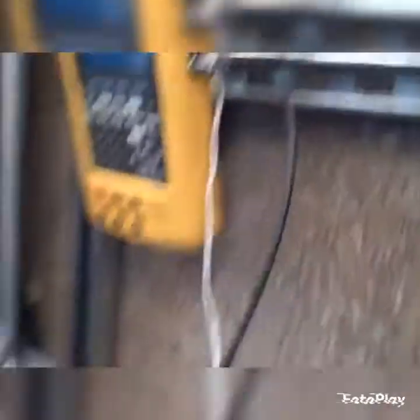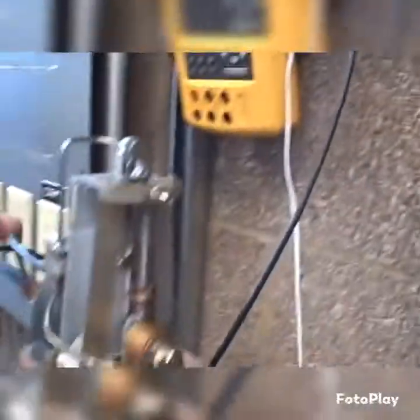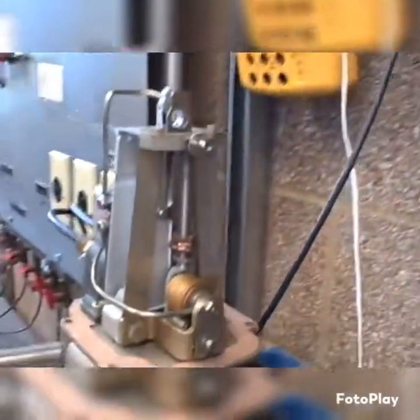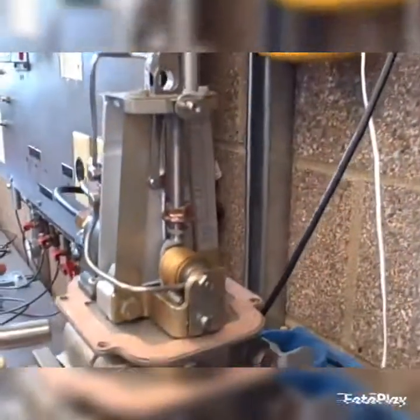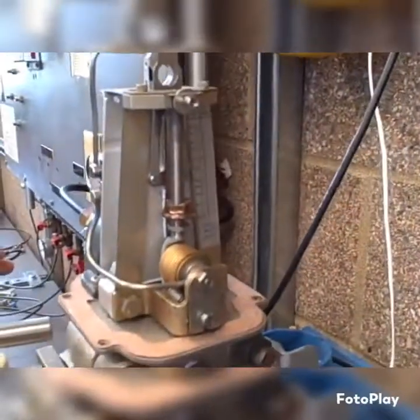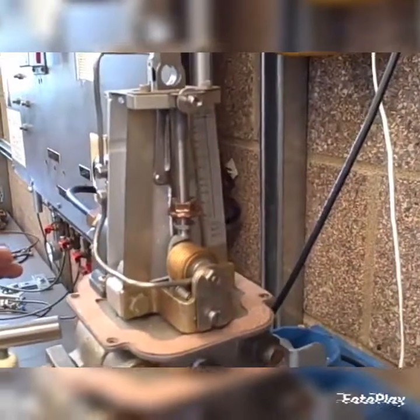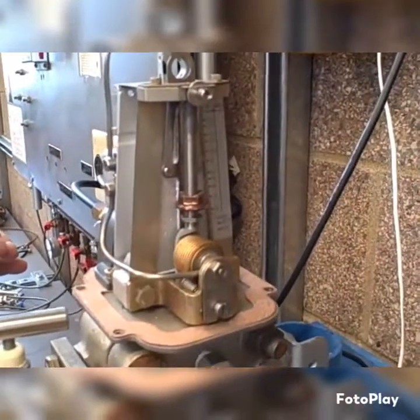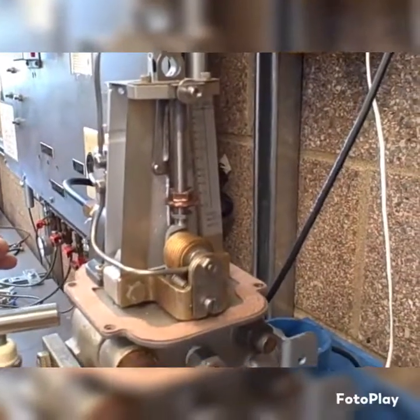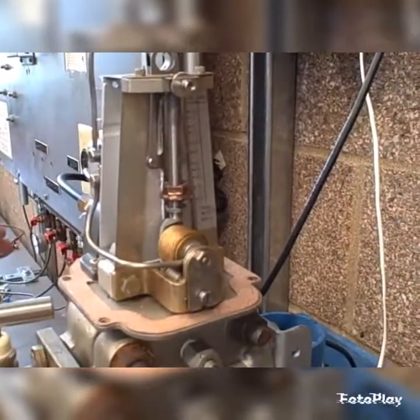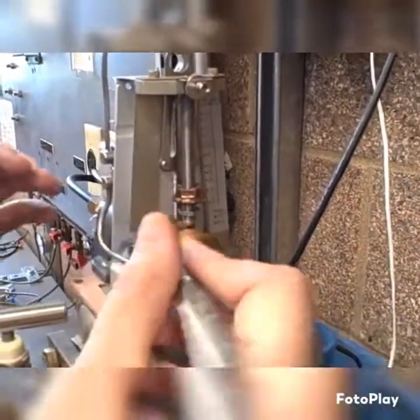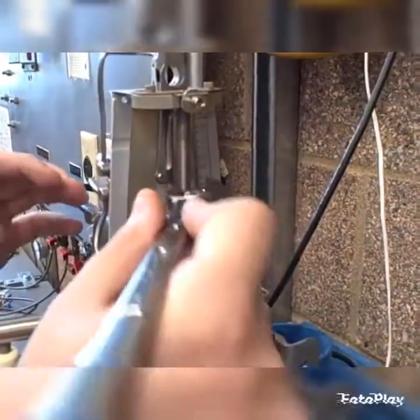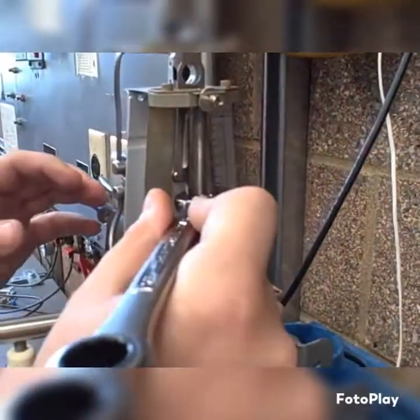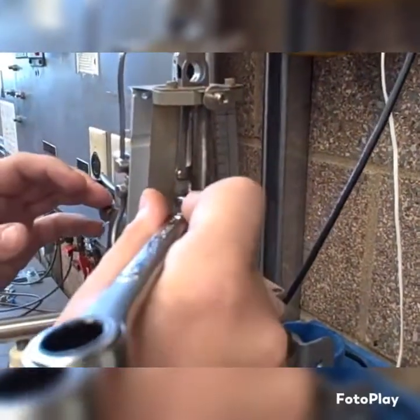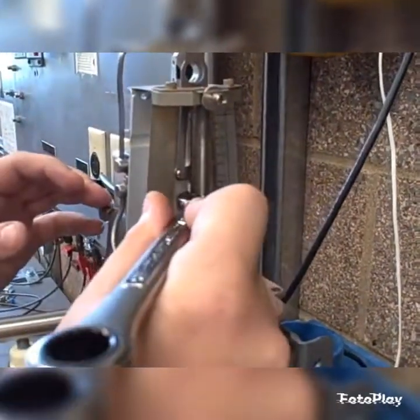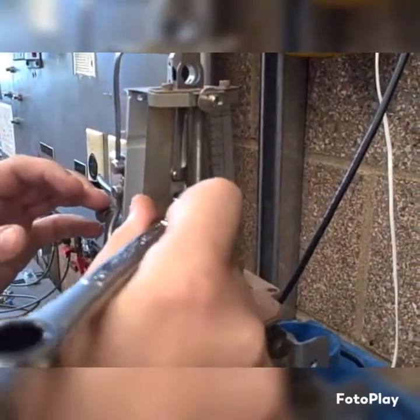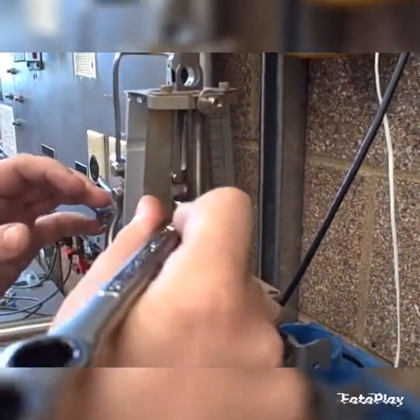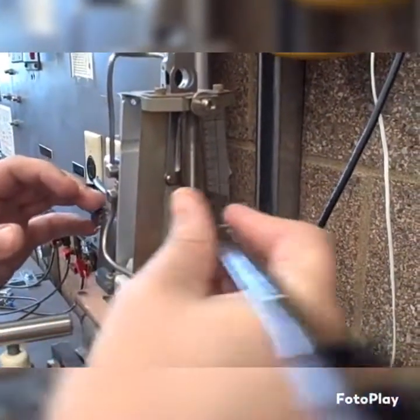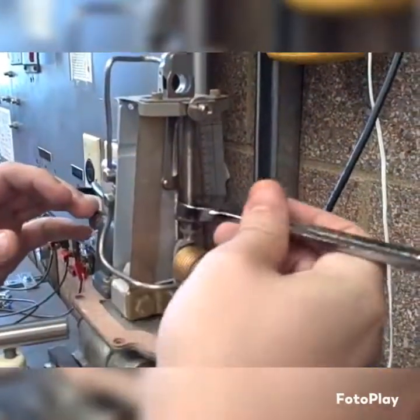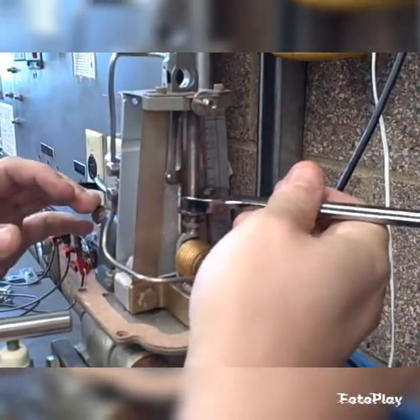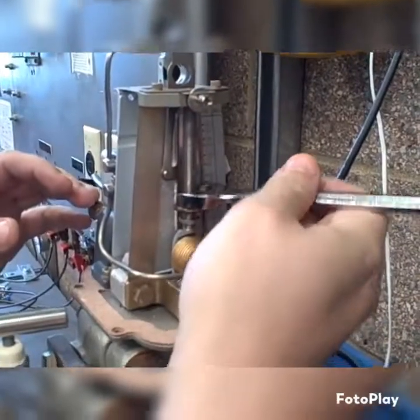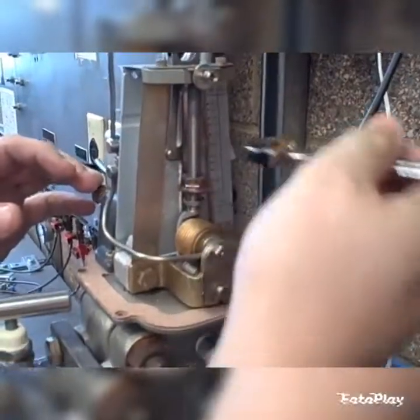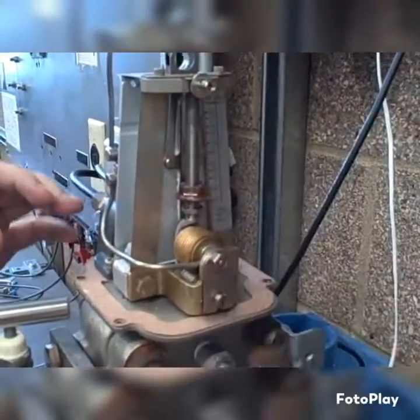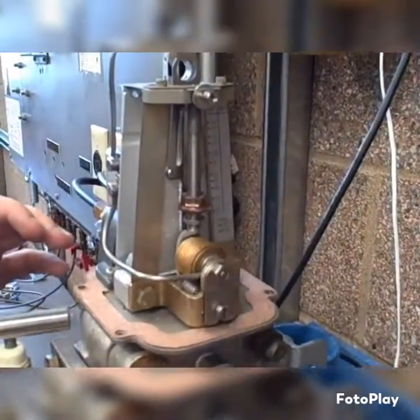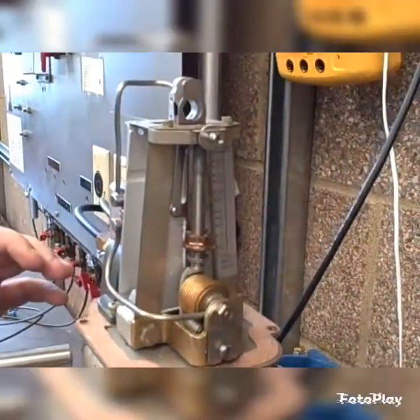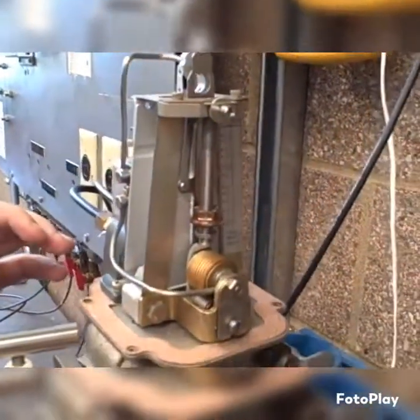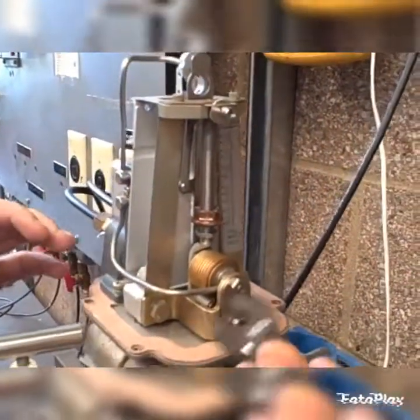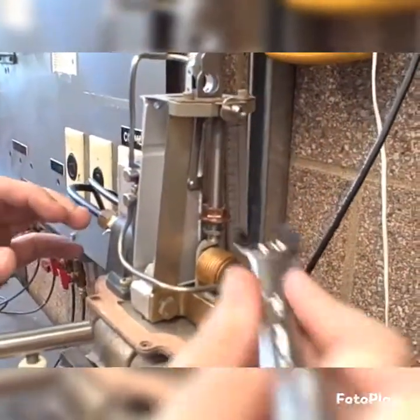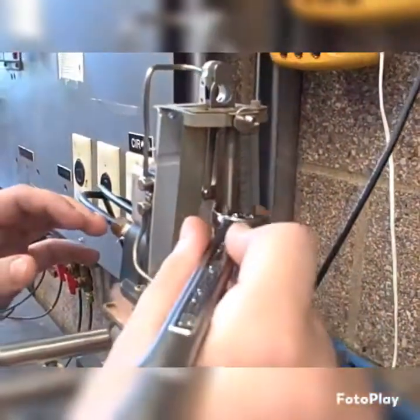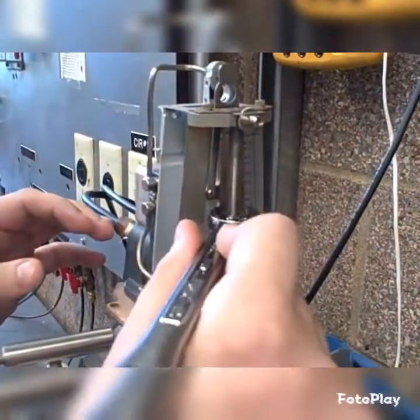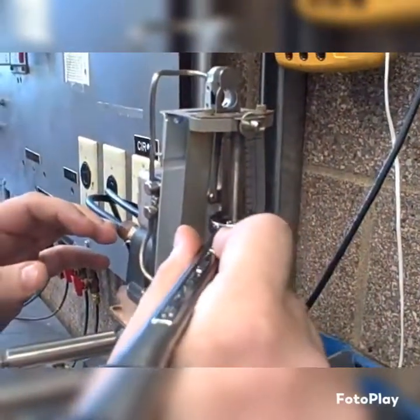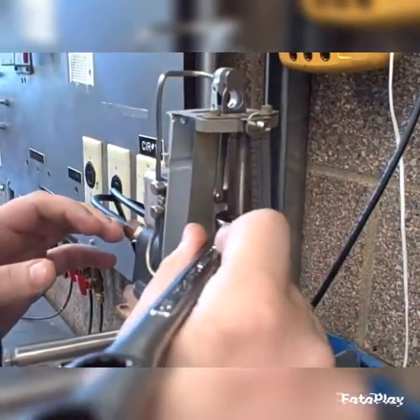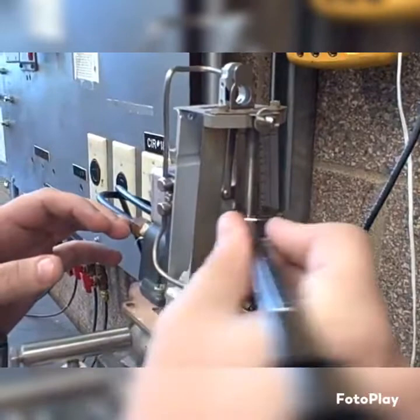You're adjusting that range nut to get there. By adjusting the range nut, you're changing the leverage between the feedback bellows and the sensing capsule, the diaphragm of the transmitter.